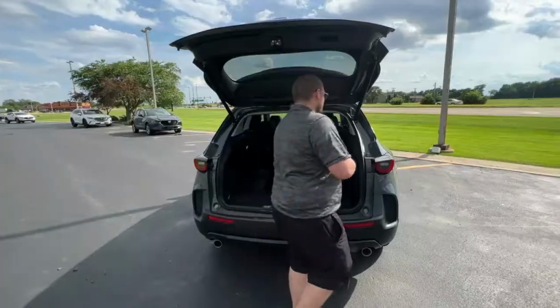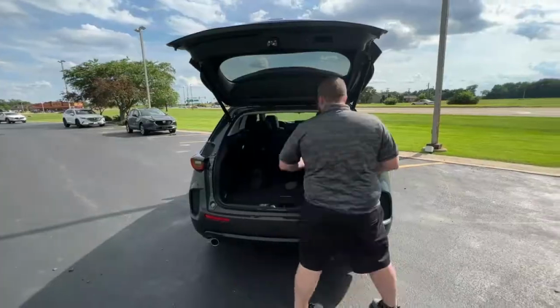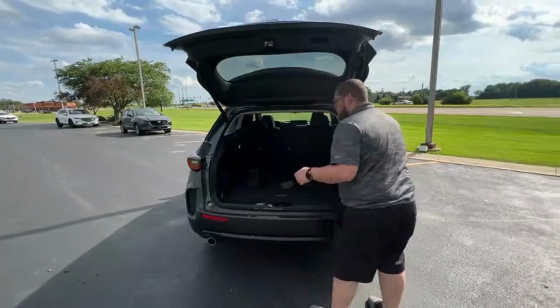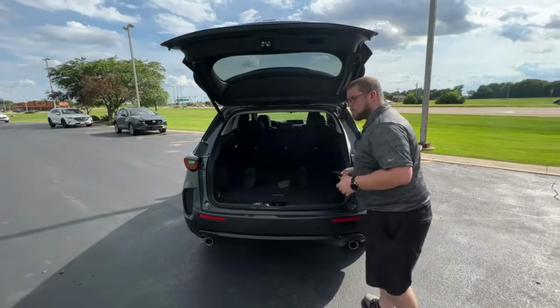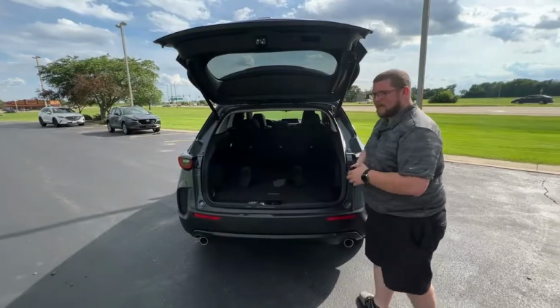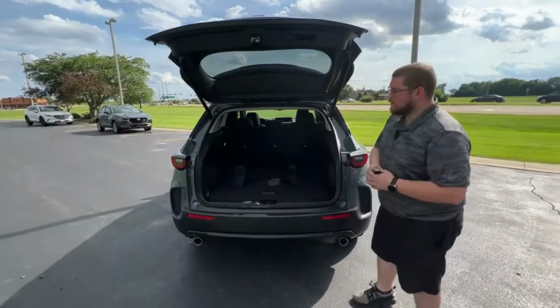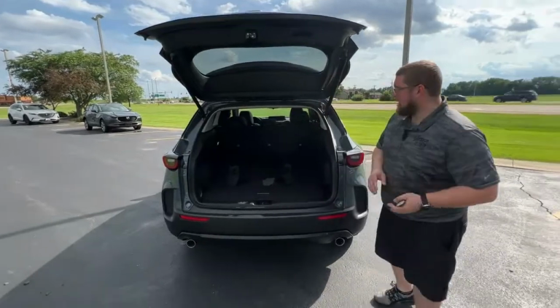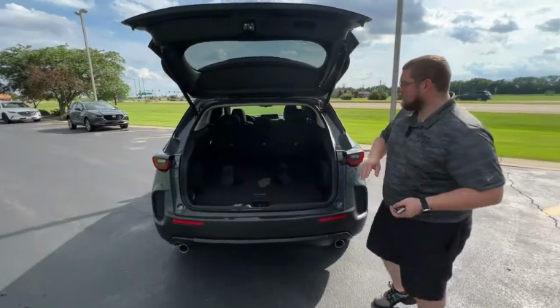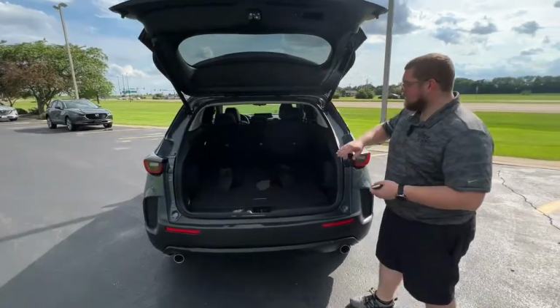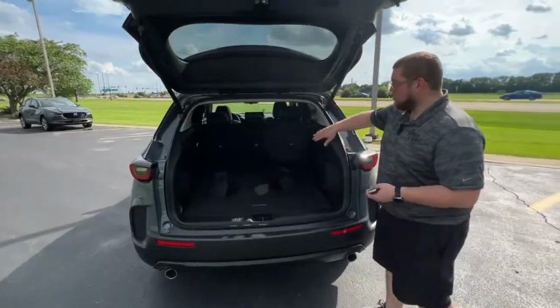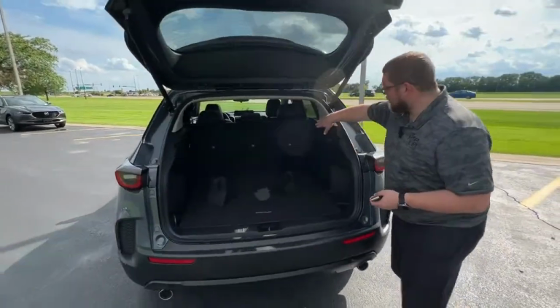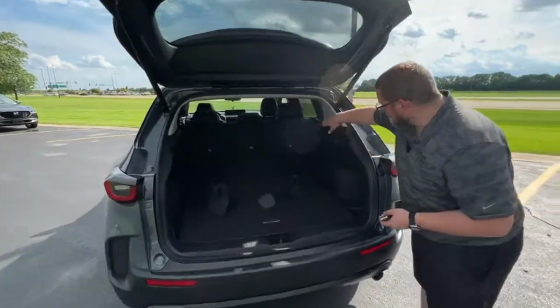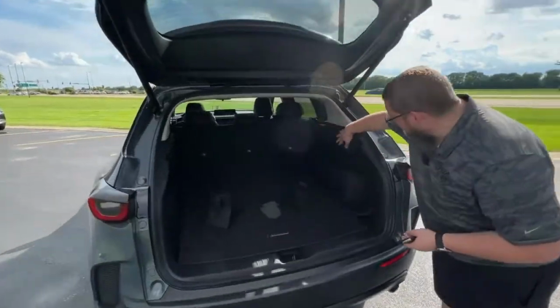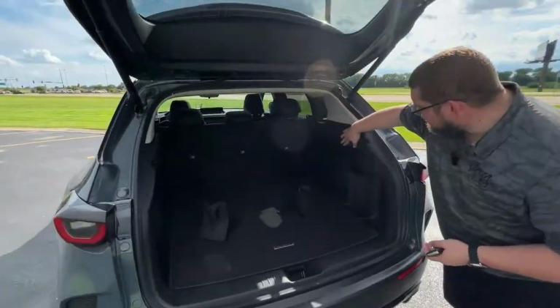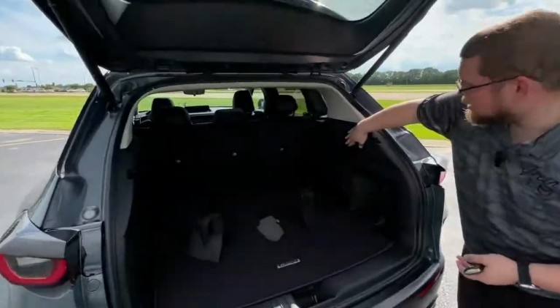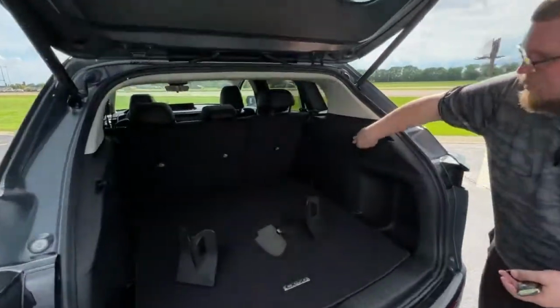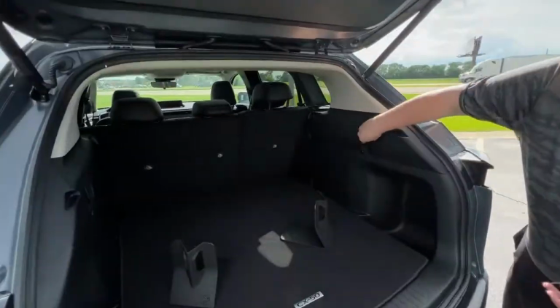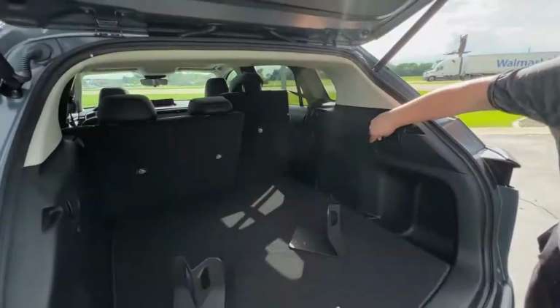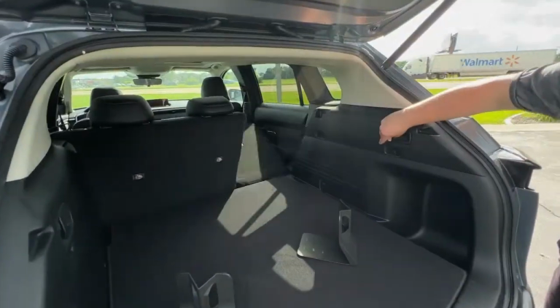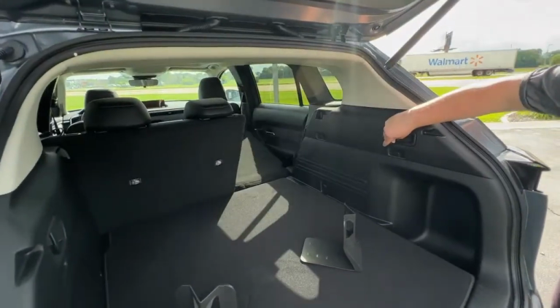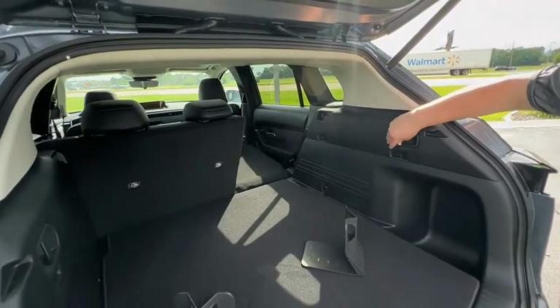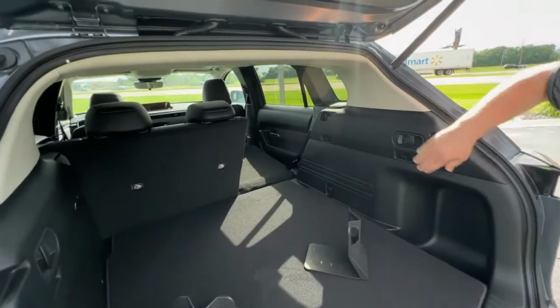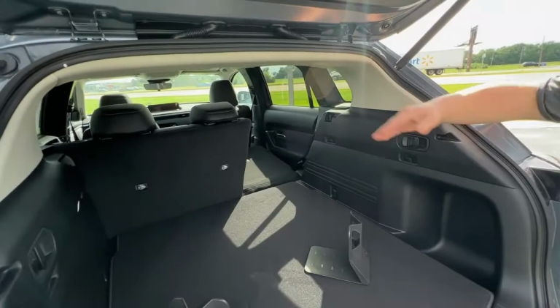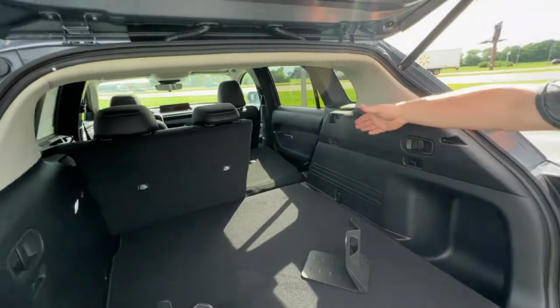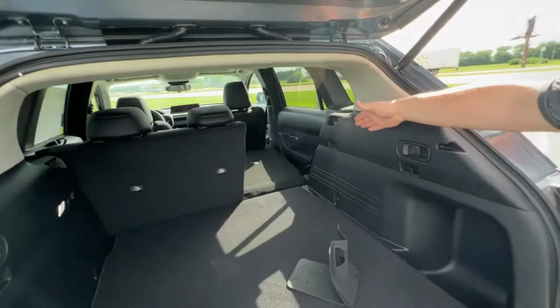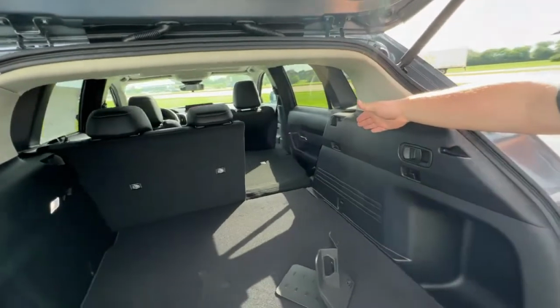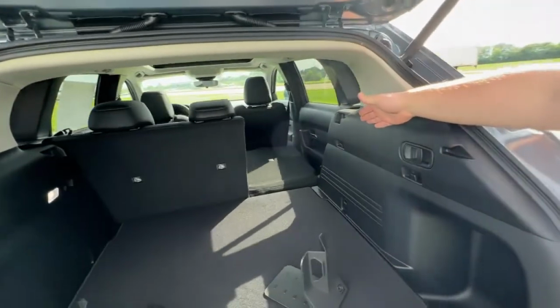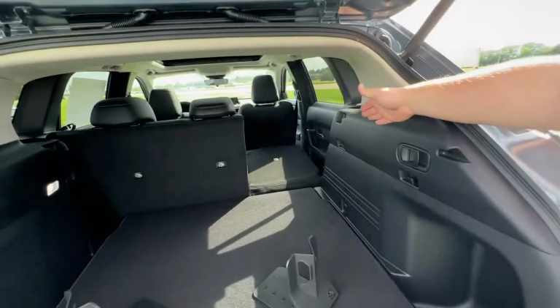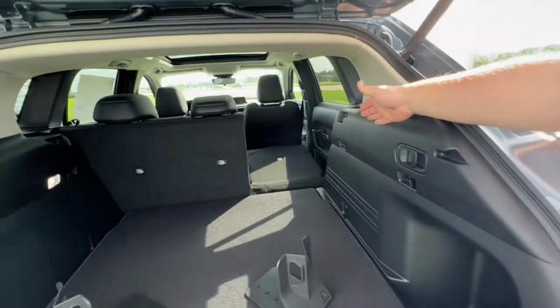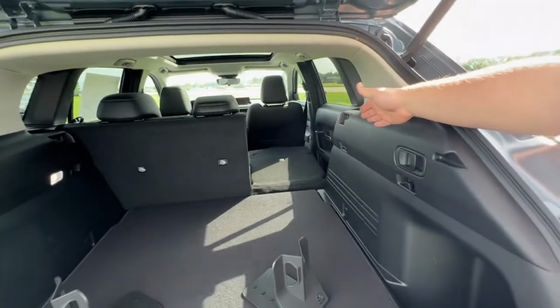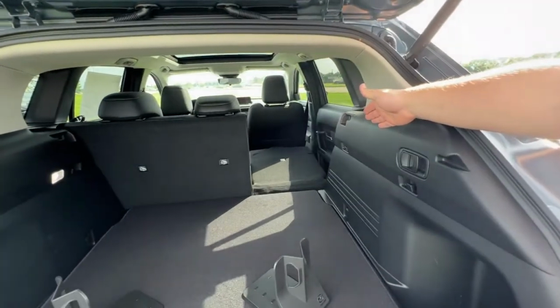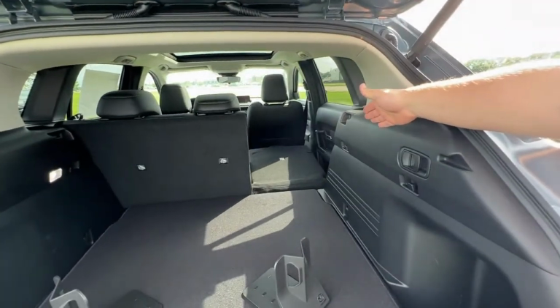Also, back here in the back, we have these easy collapsible fold-down seats for easy access and longer luggage.